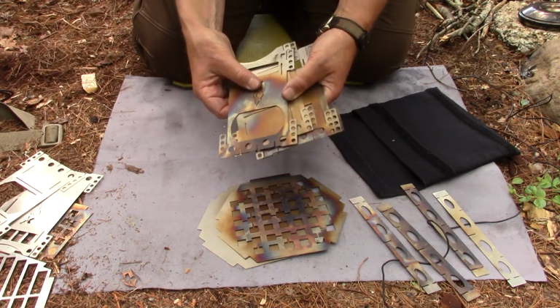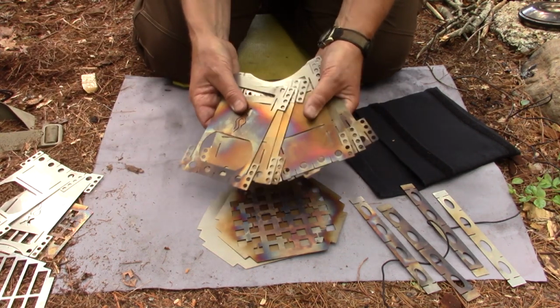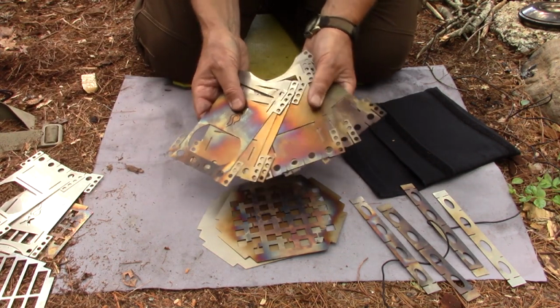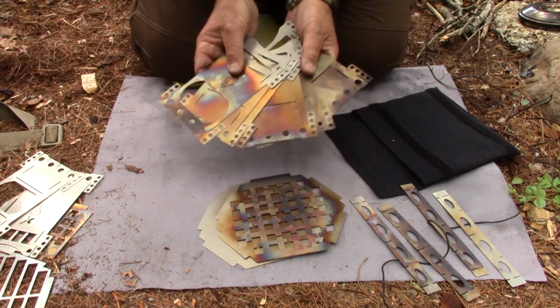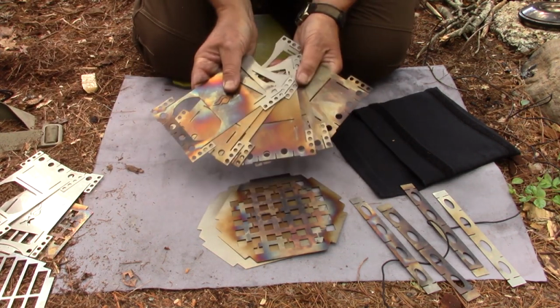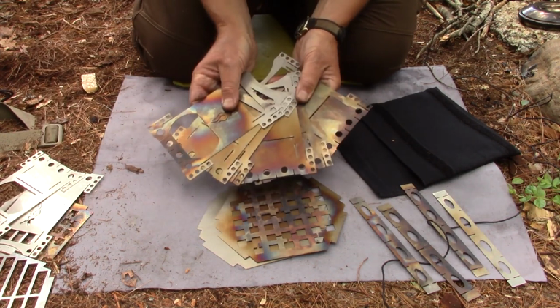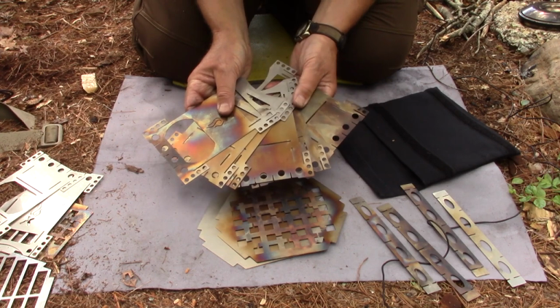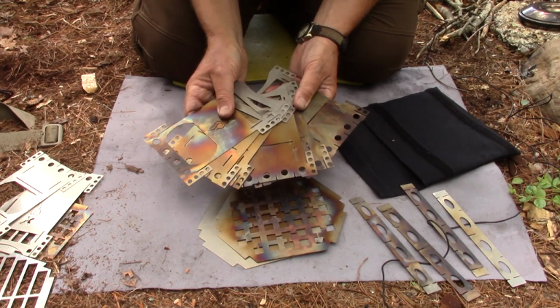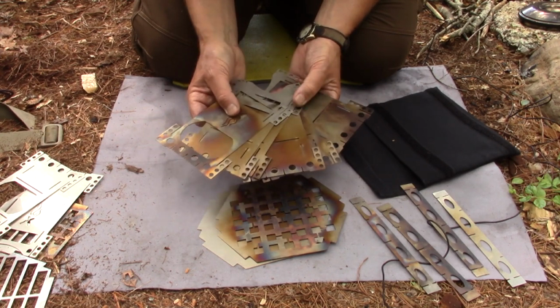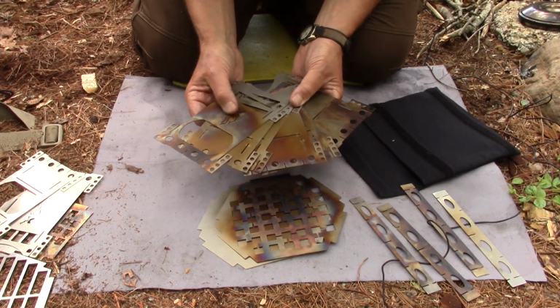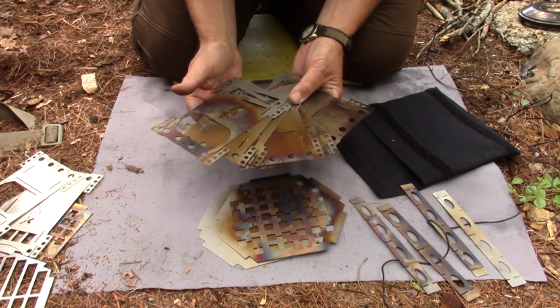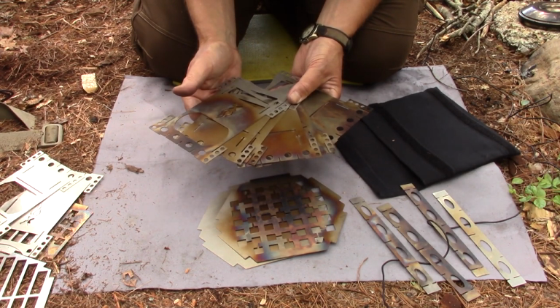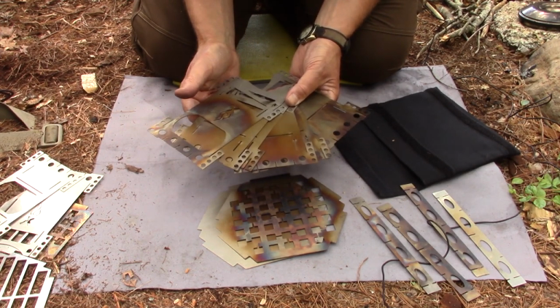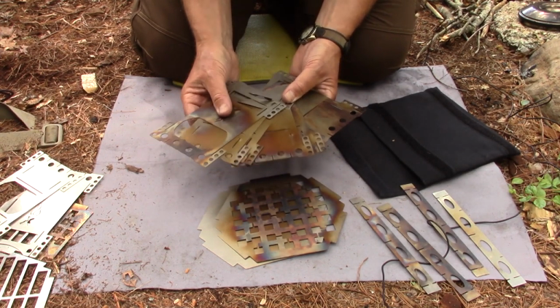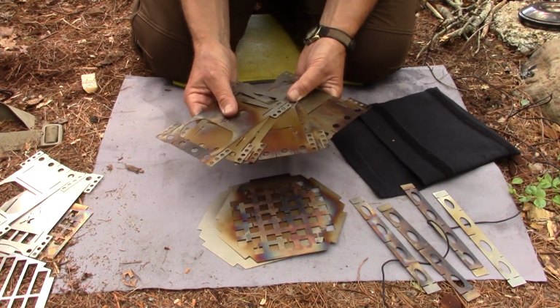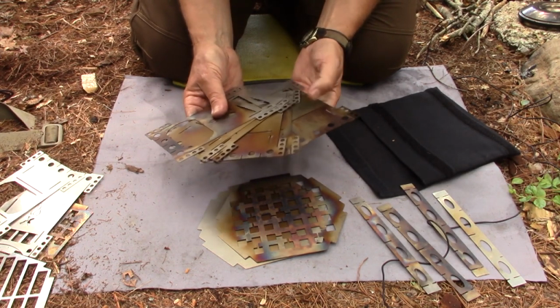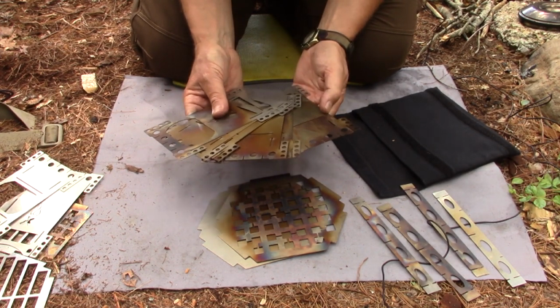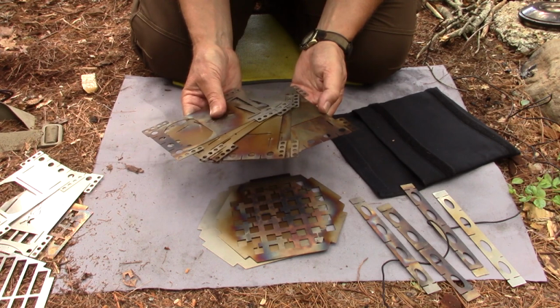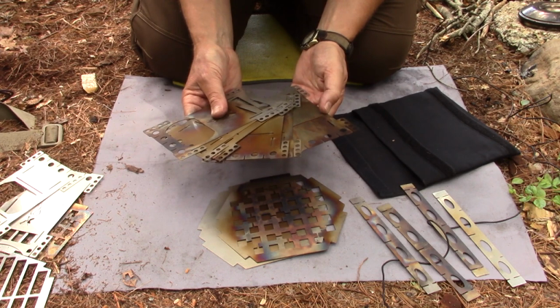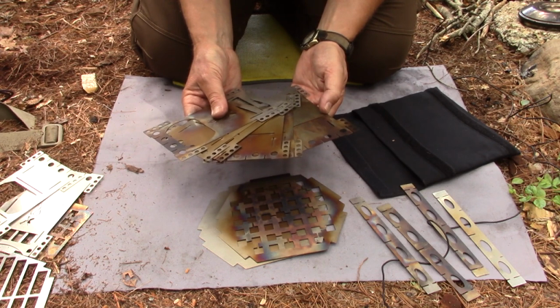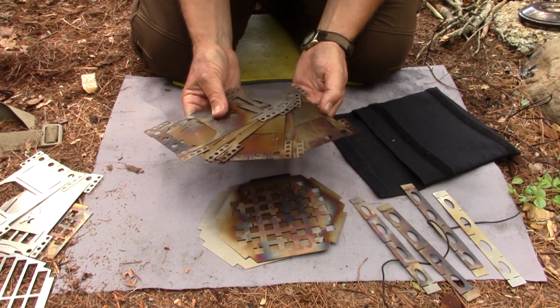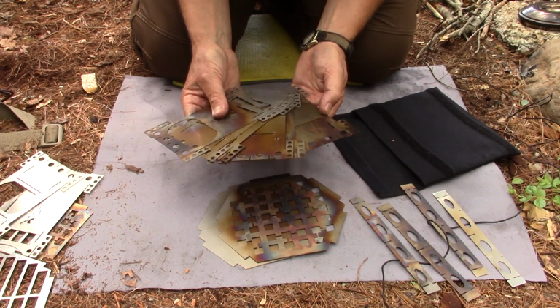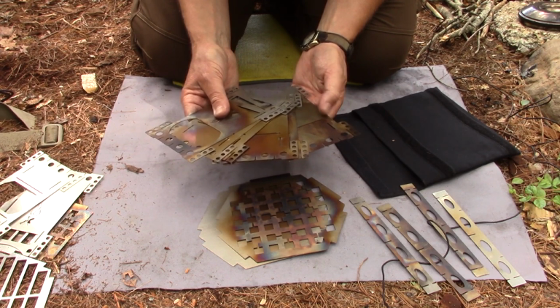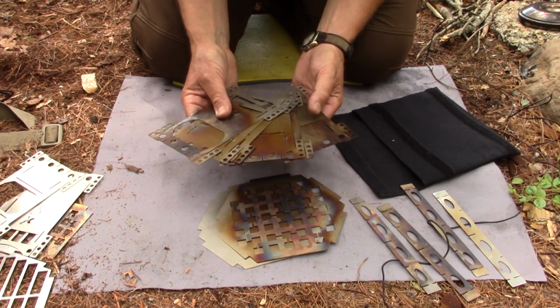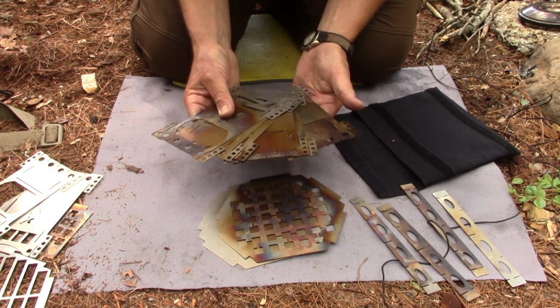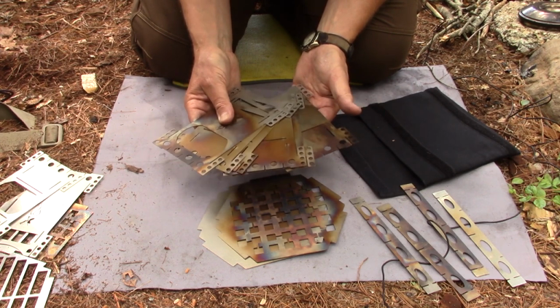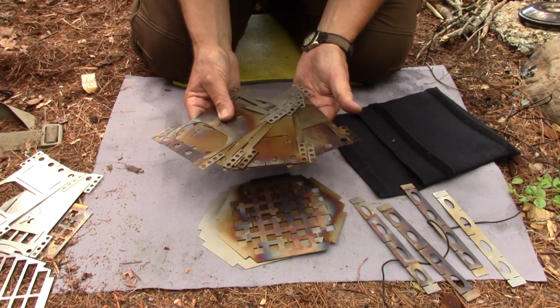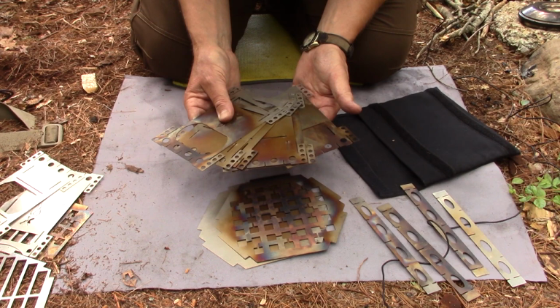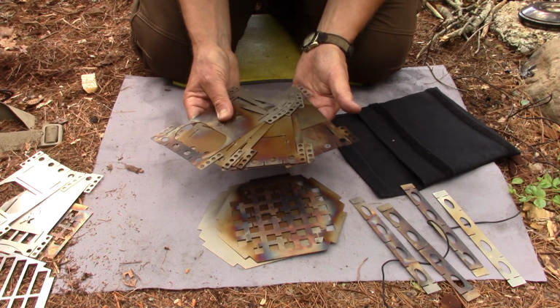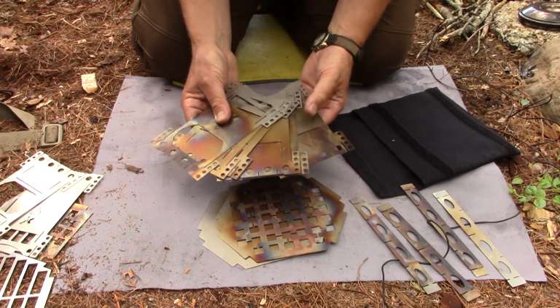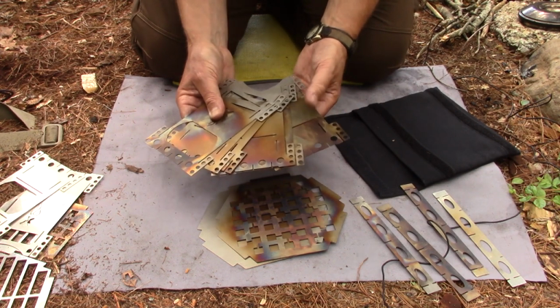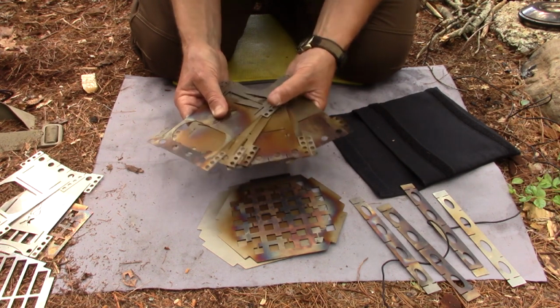There are a lot of plates that go together to make this stove. When I first looked, I tried to do it without instructions and asked myself if there was a system that would make it easier. There is, and it's quite self-evident — when I went to the manual, it confirmed it.